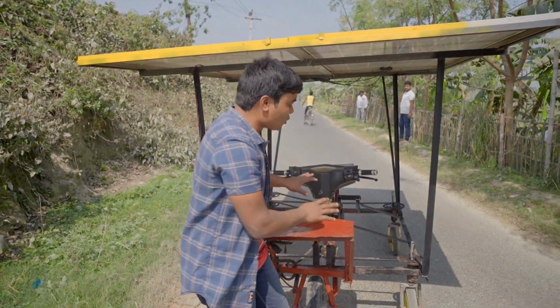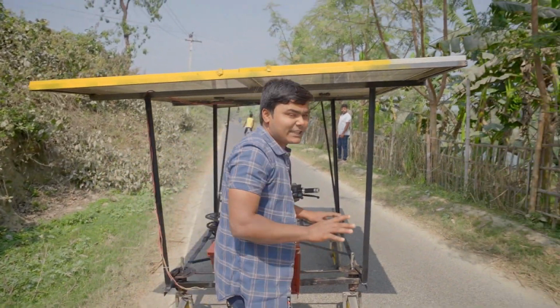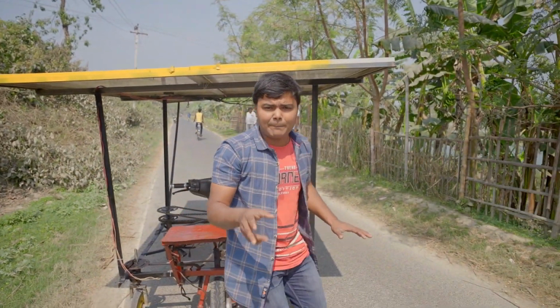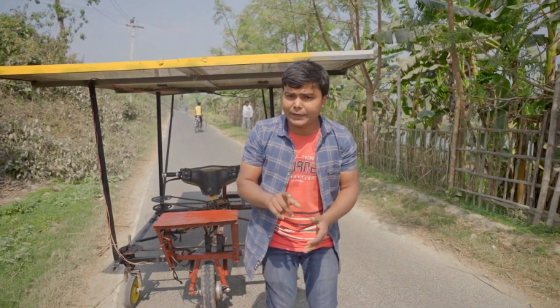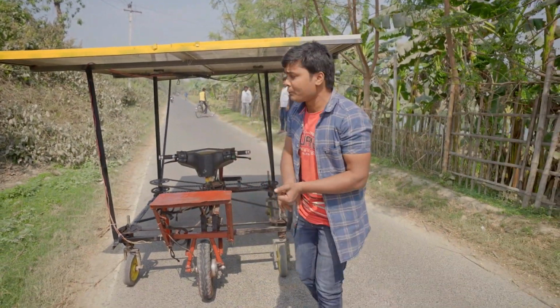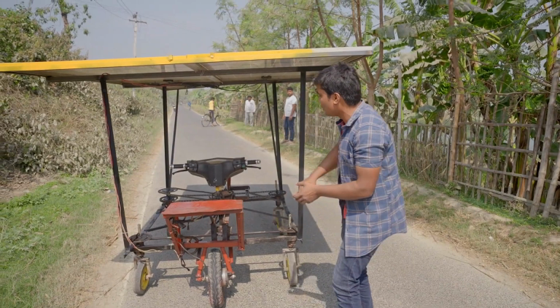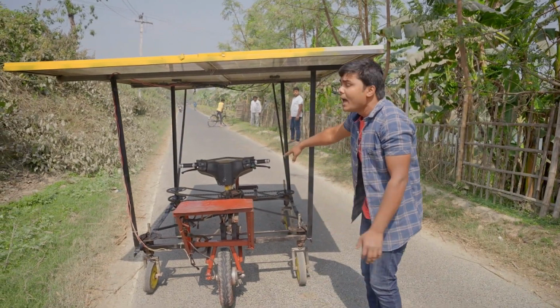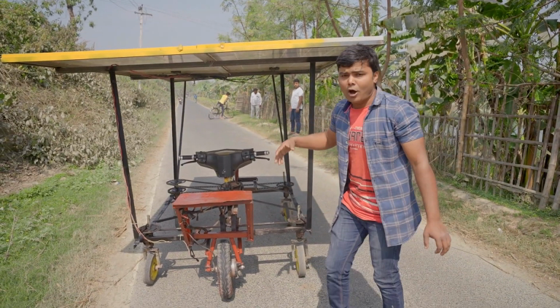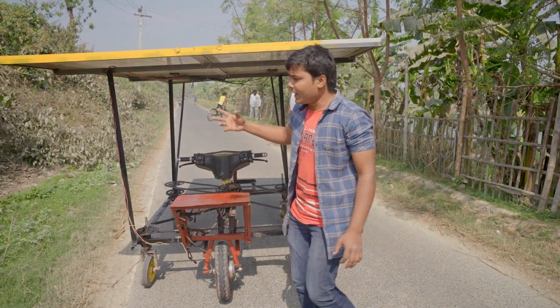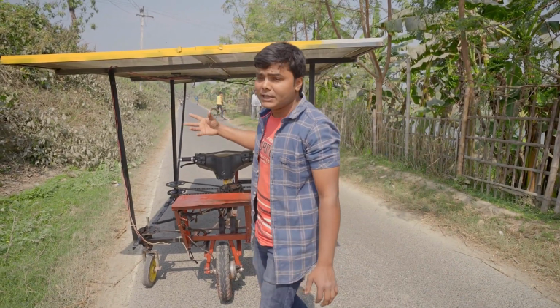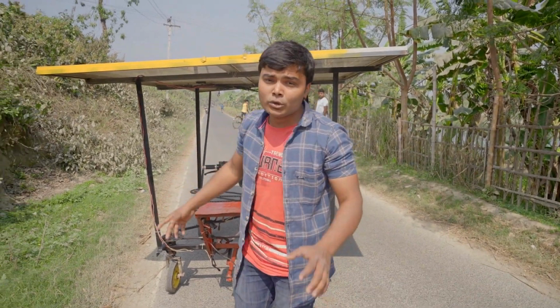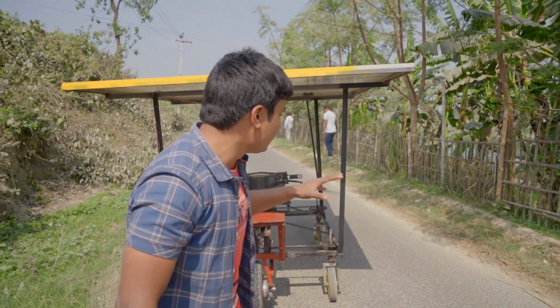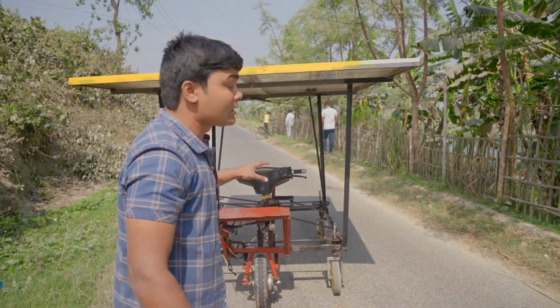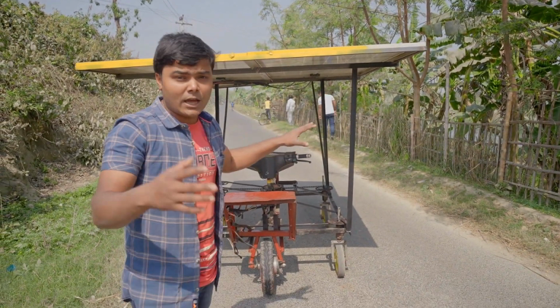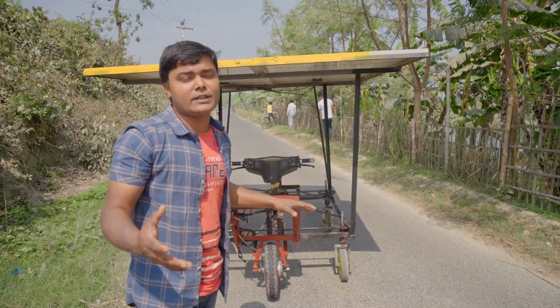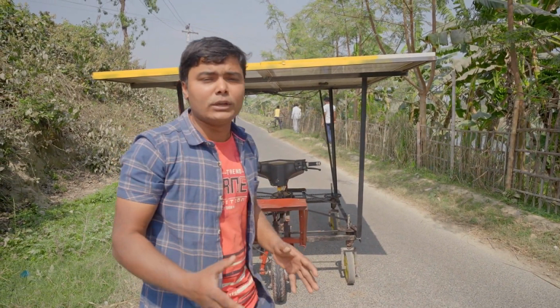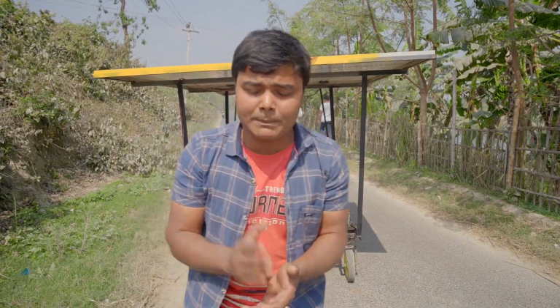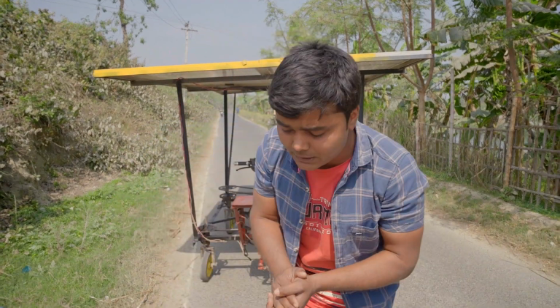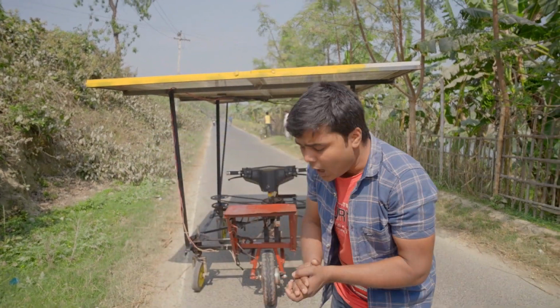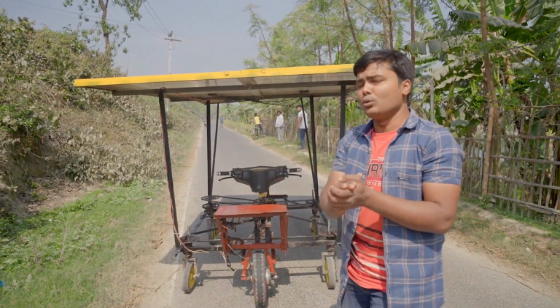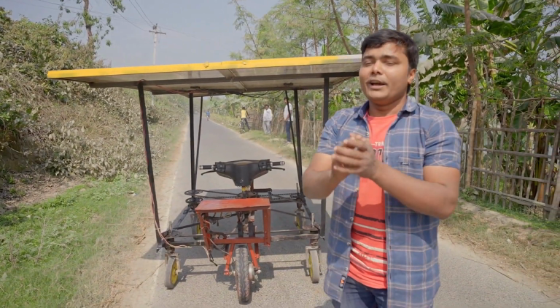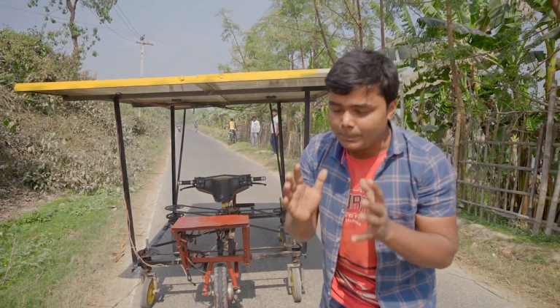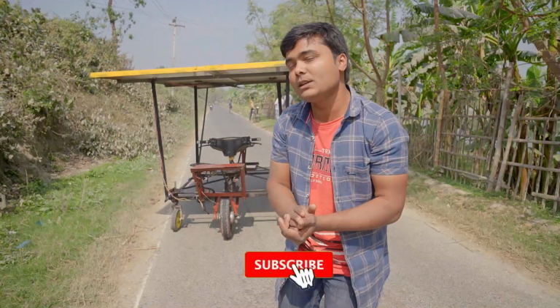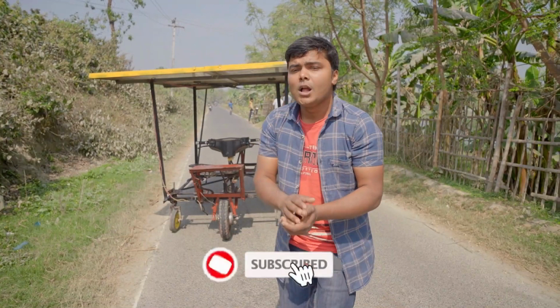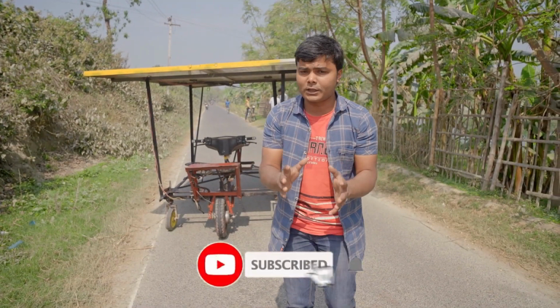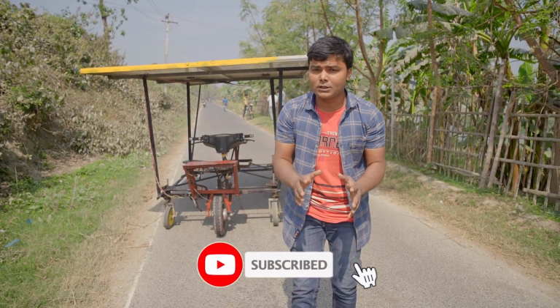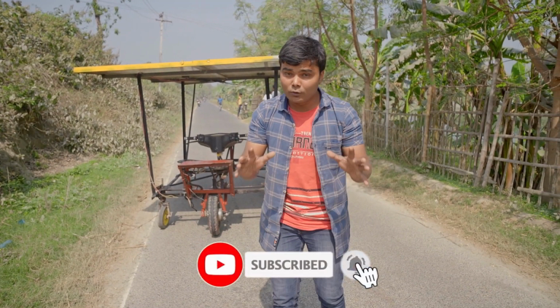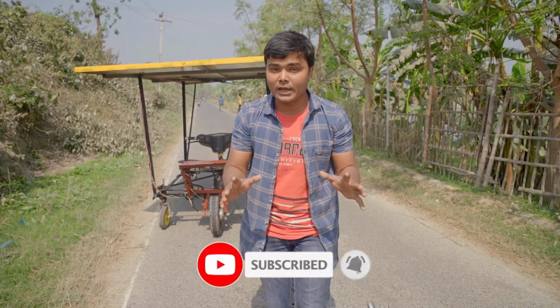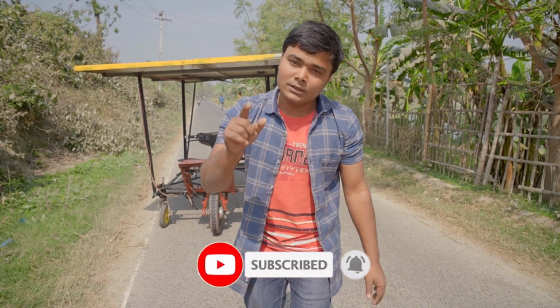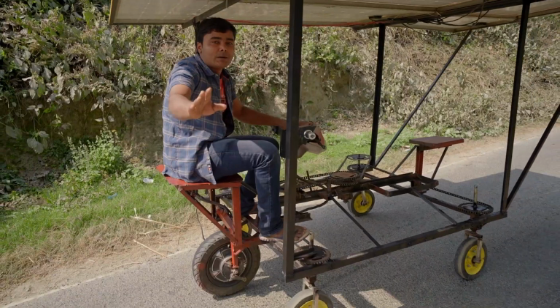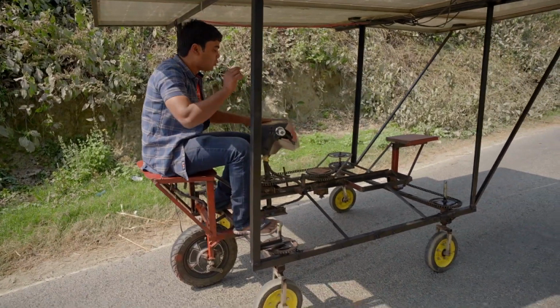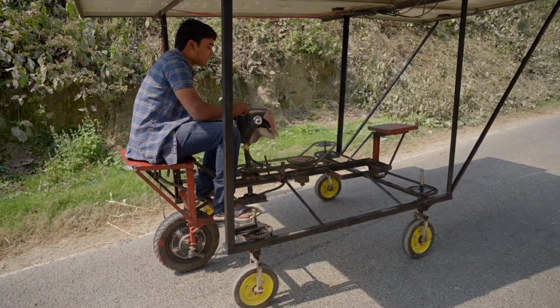Without wasting time, let's drive it — after that I will explain more technical things about it. Before we start, I want to tell you something: please like this video and subscribe to this channel for more such videos.